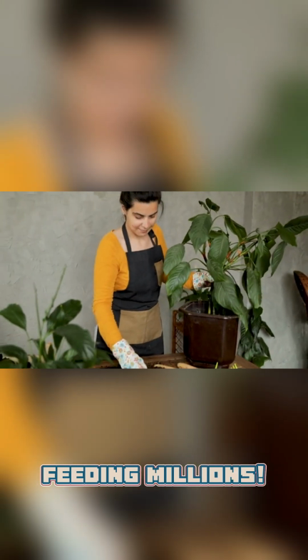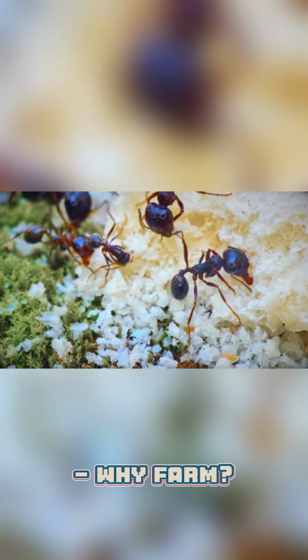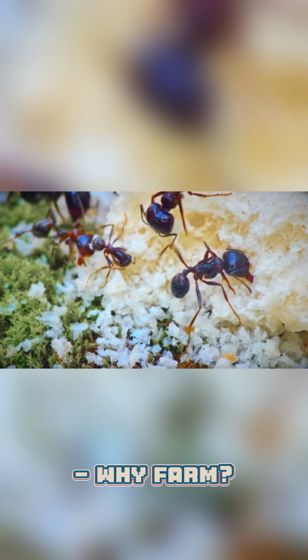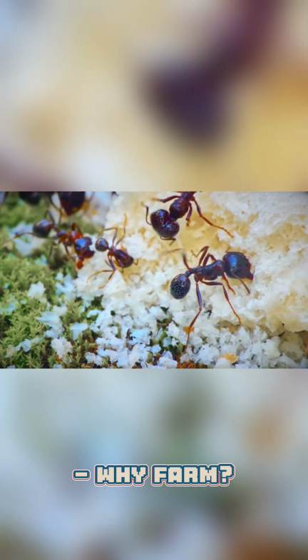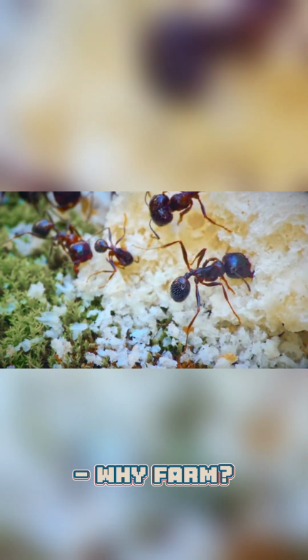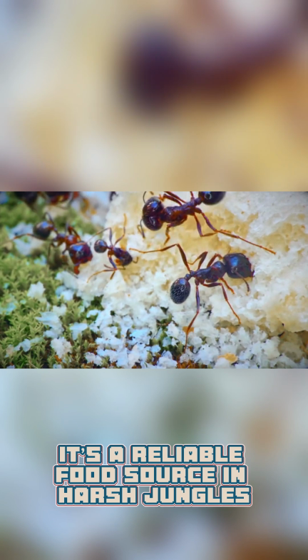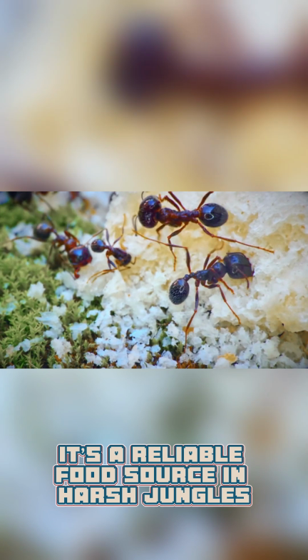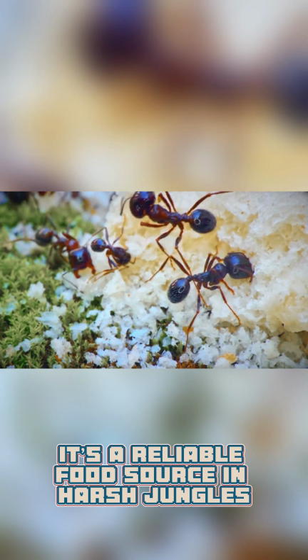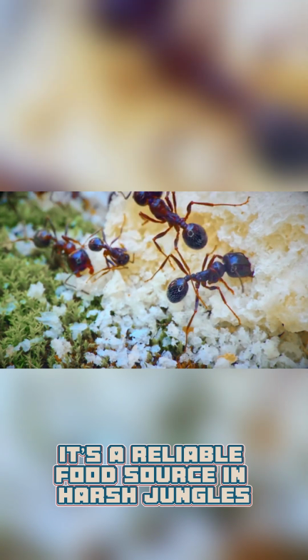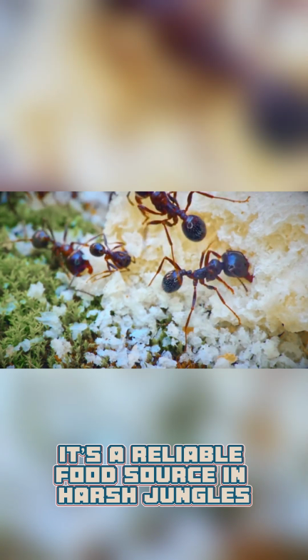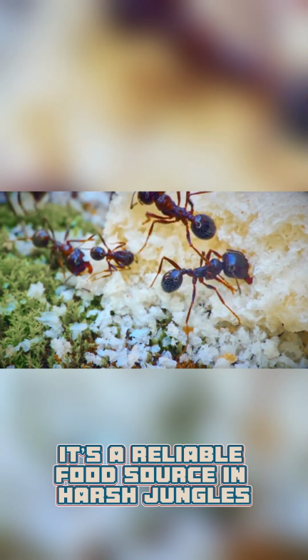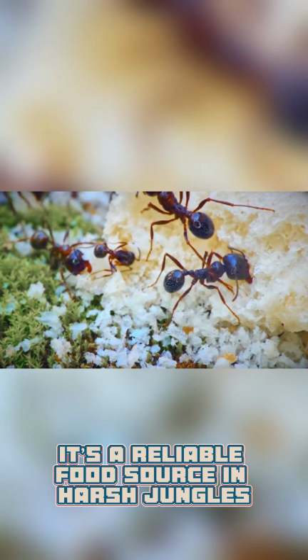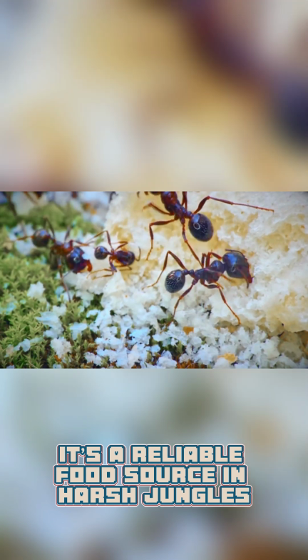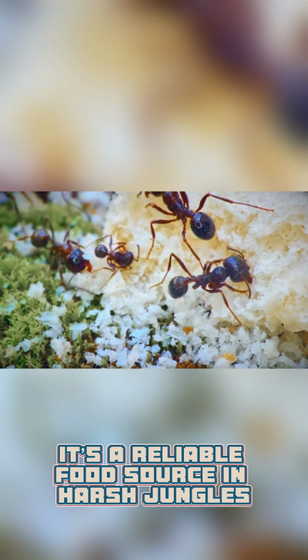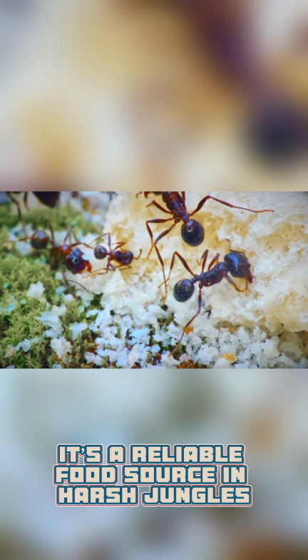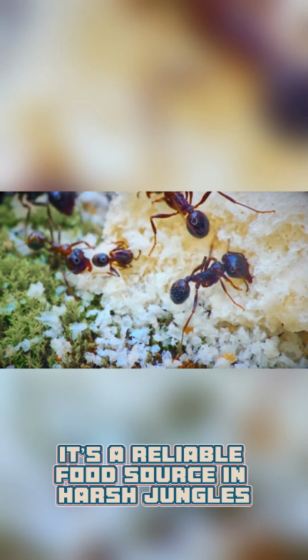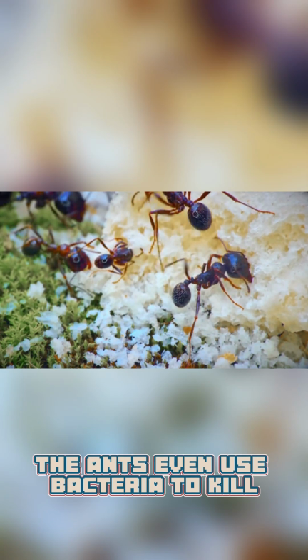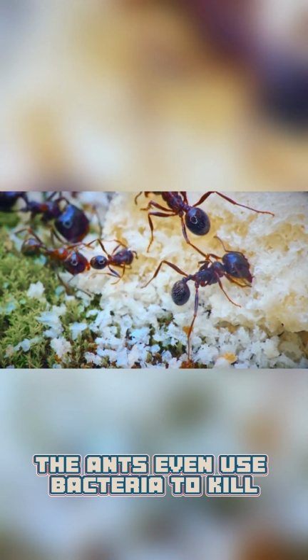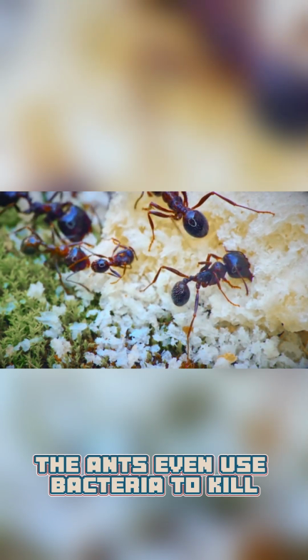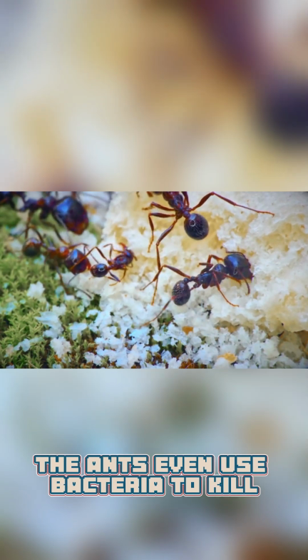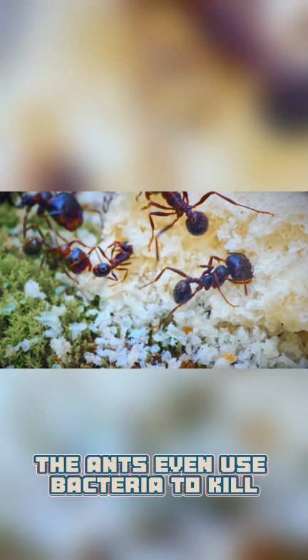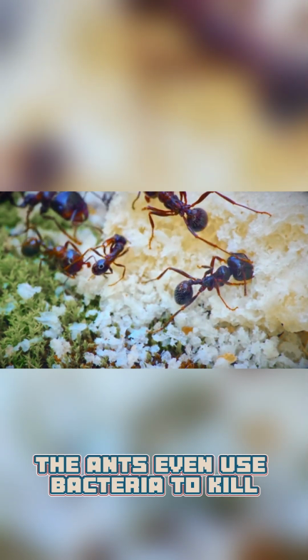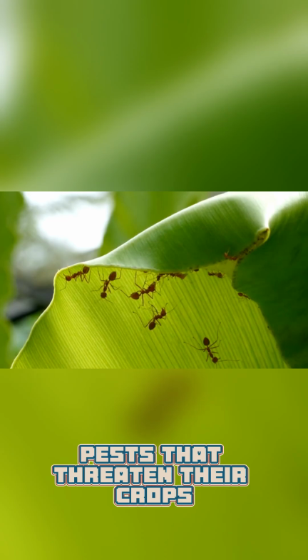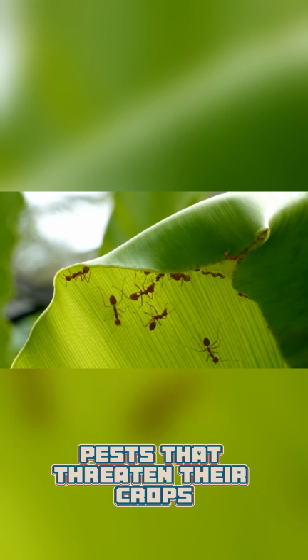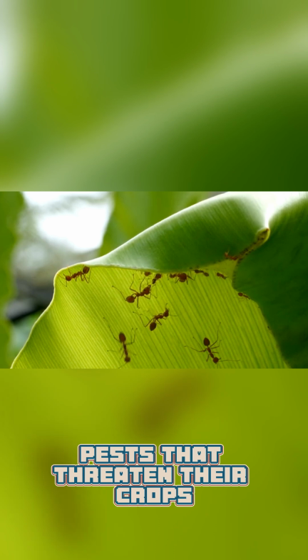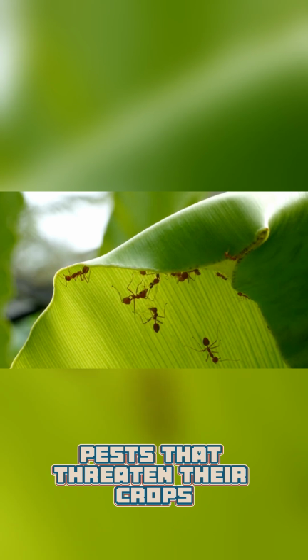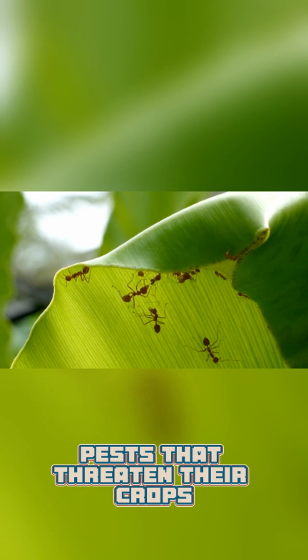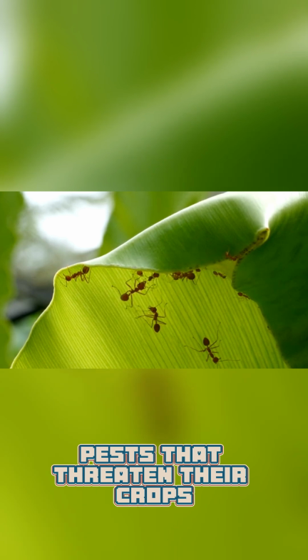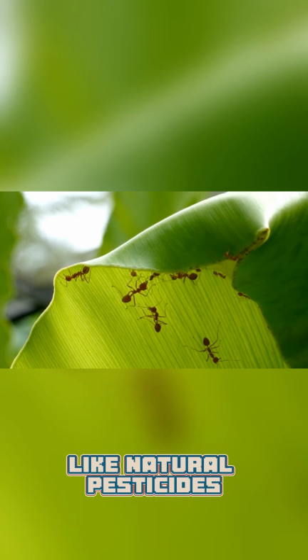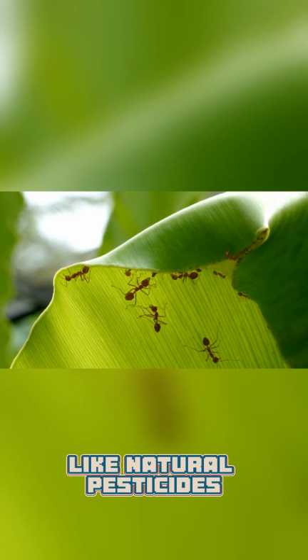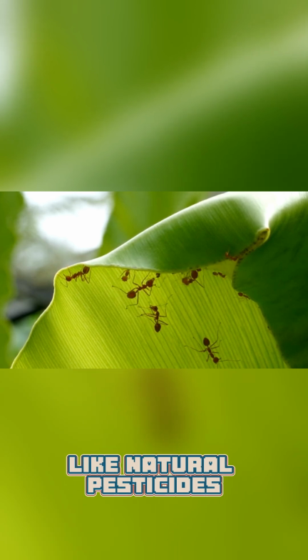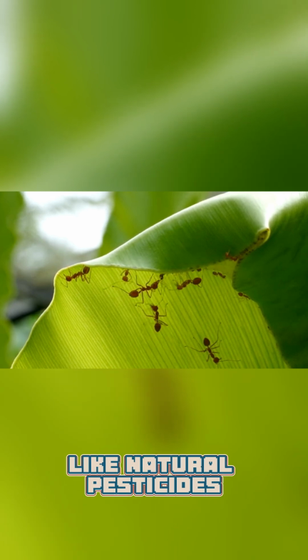Why farm? It's a reliable food source in harsh jungles. The ants even use bacteria to kill pests that threaten their crops — like natural pesticides.